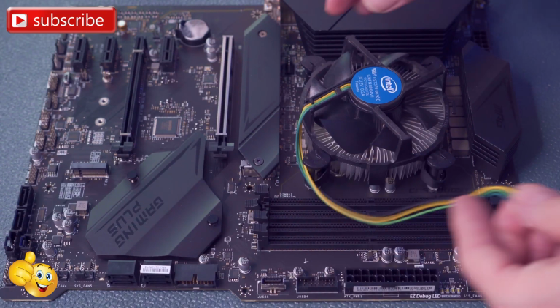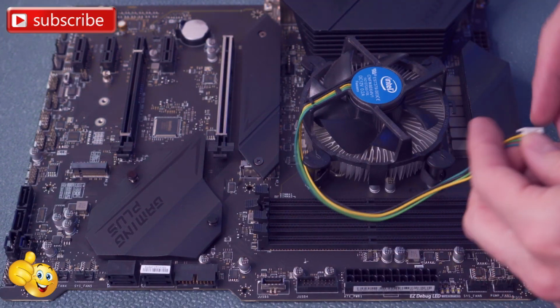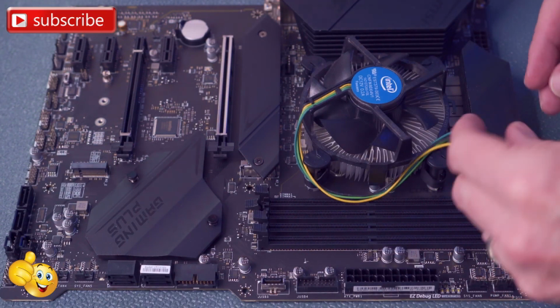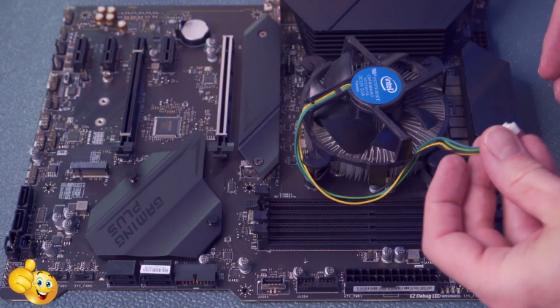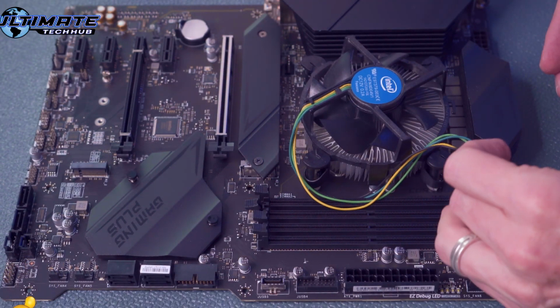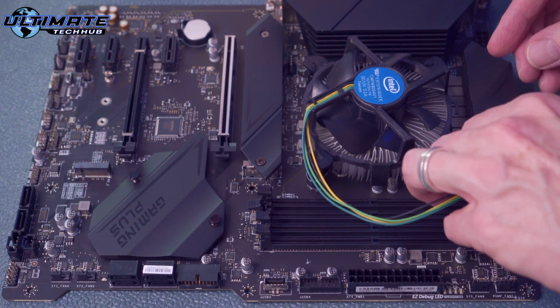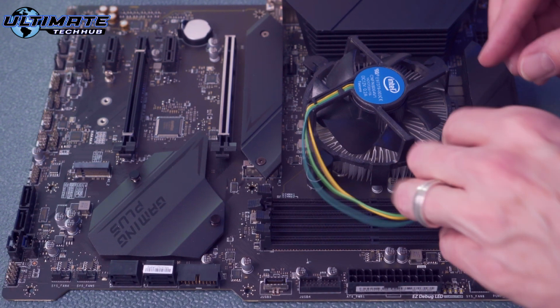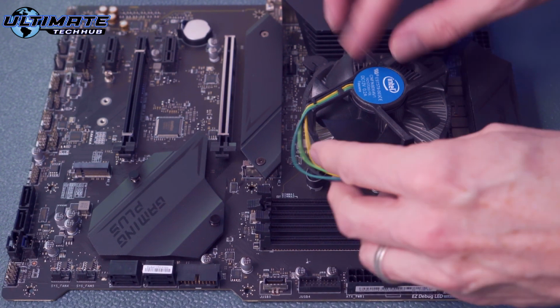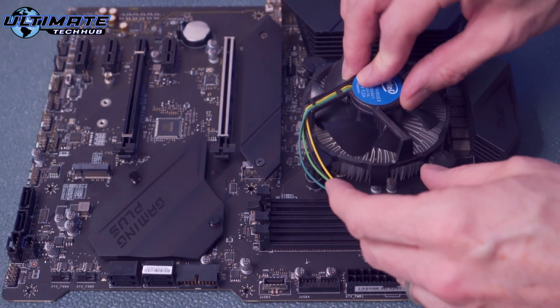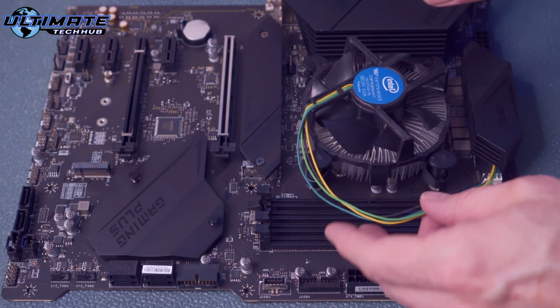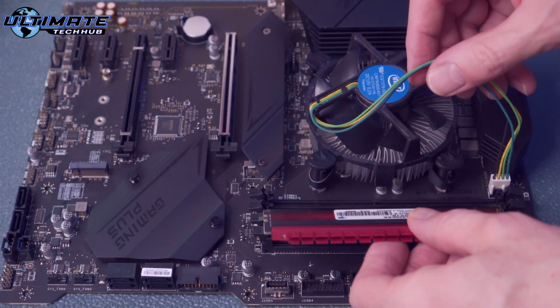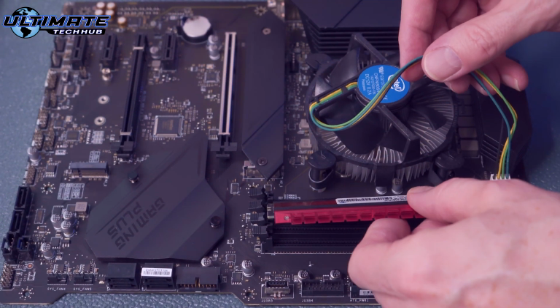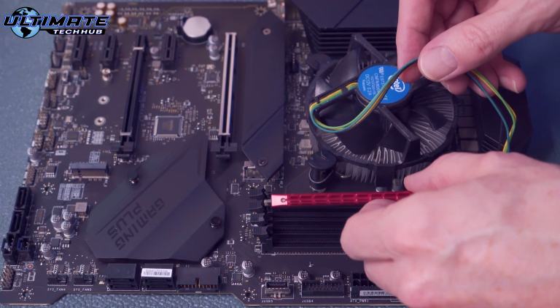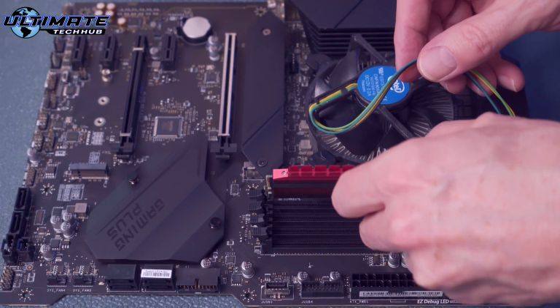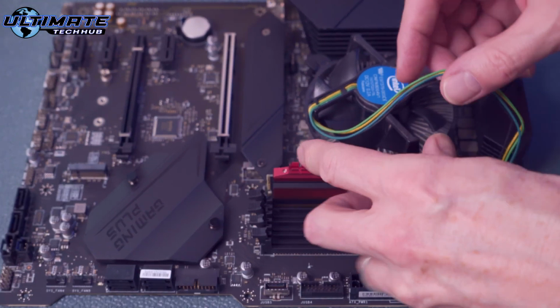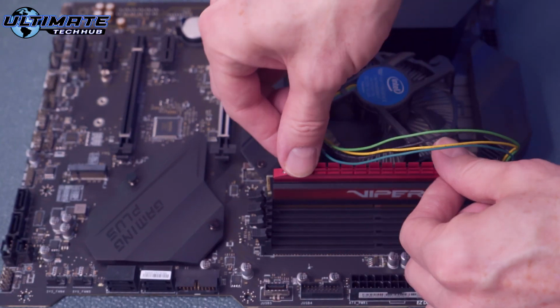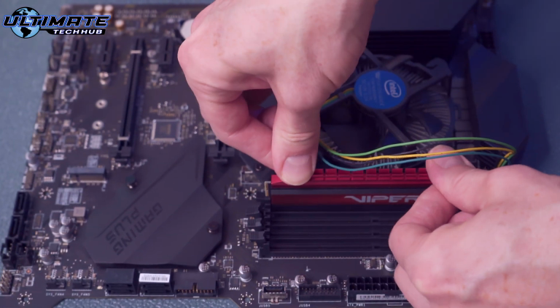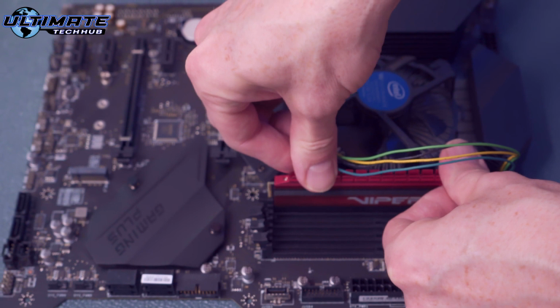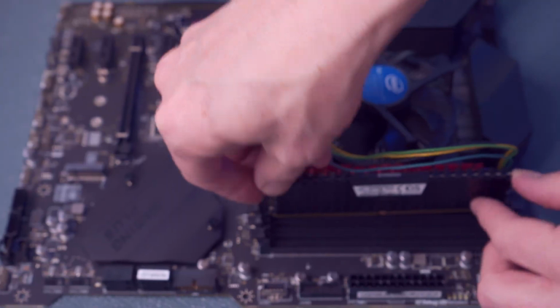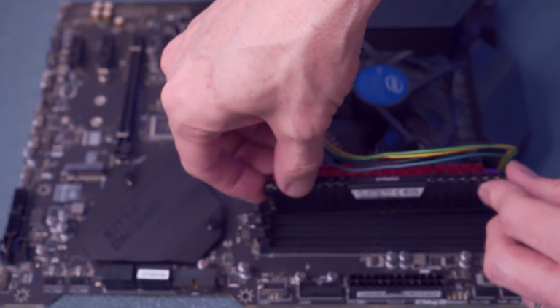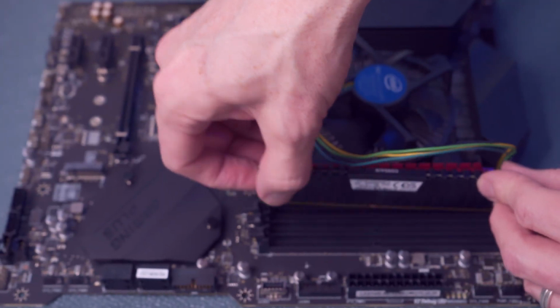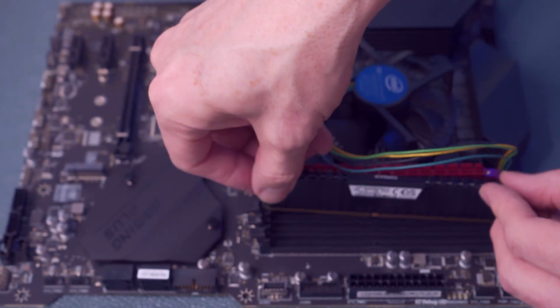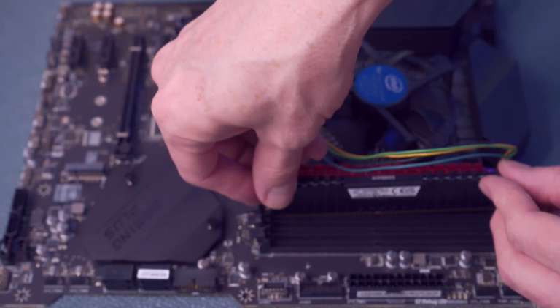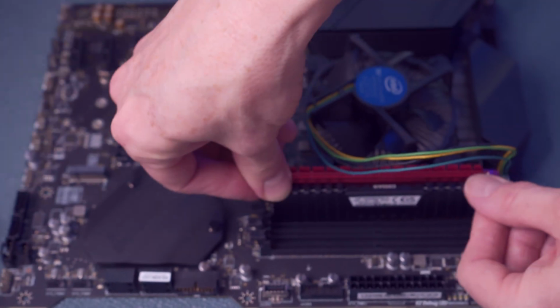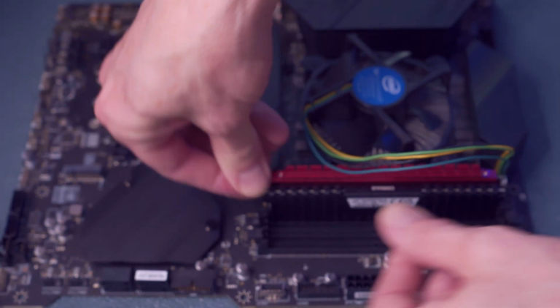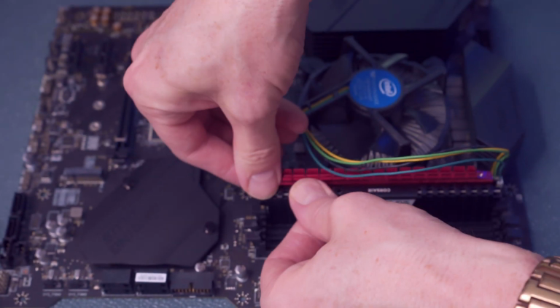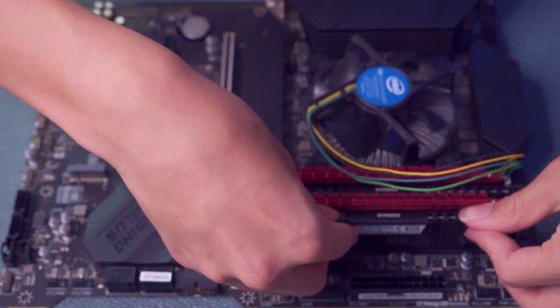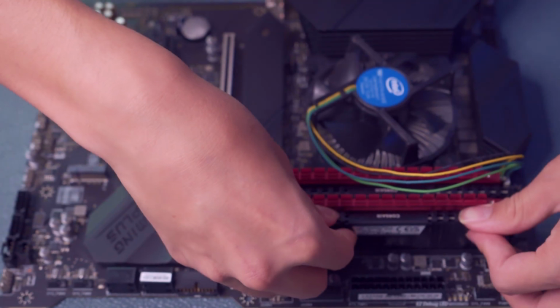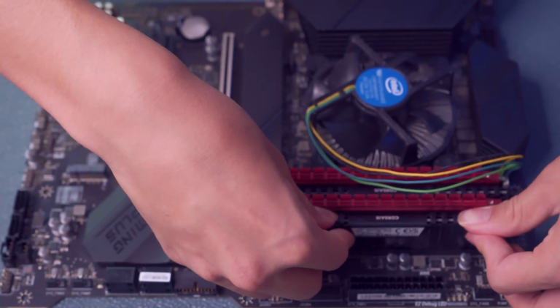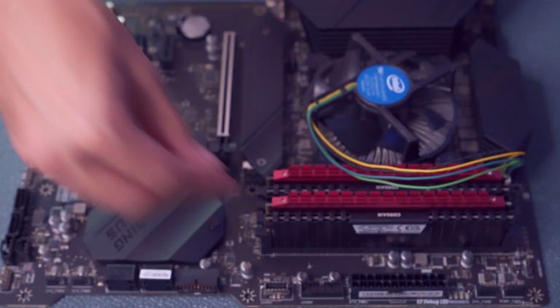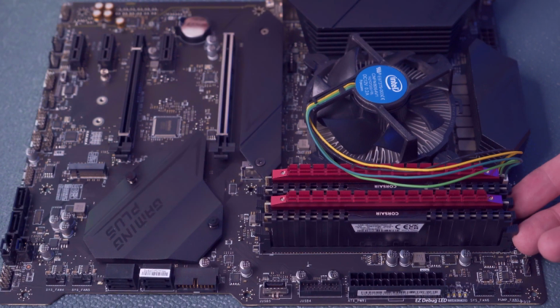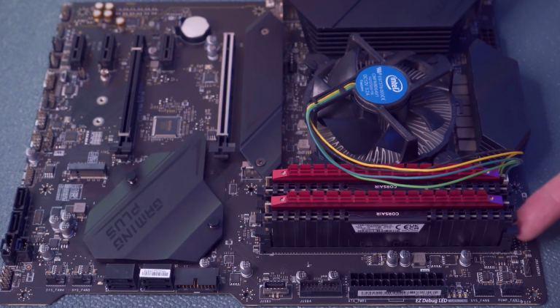Now plug in the CPU fan — the CPU fan connector is labeled on the motherboard. And now we're going to add all four RAM sticks. They simply snap in.